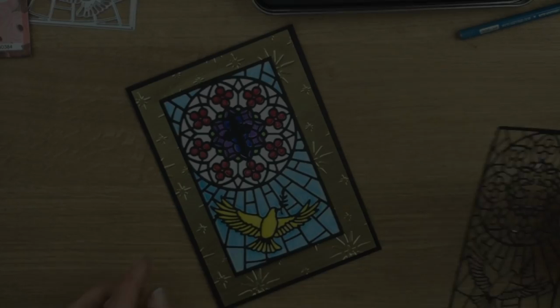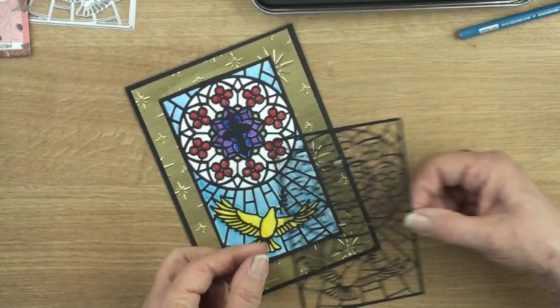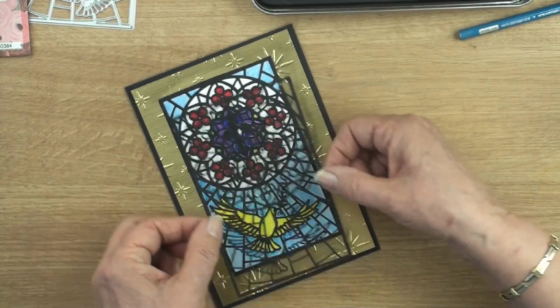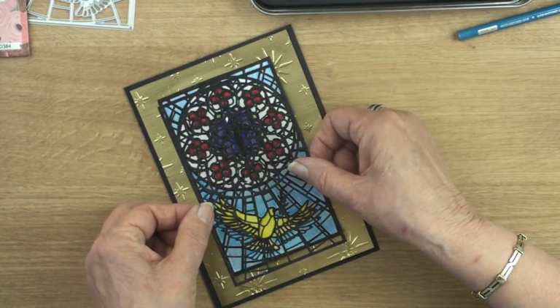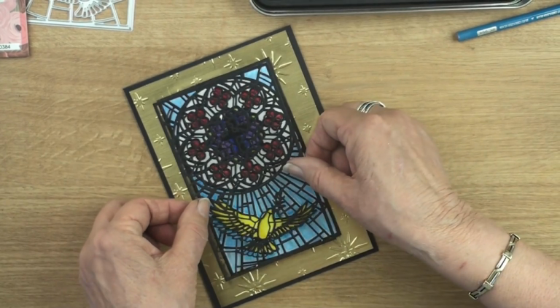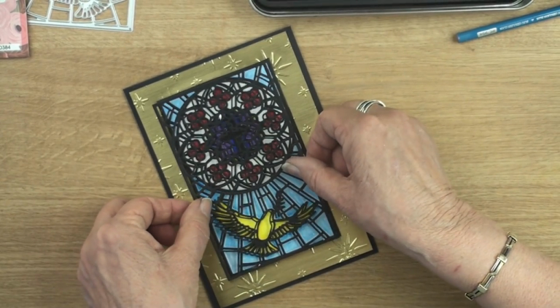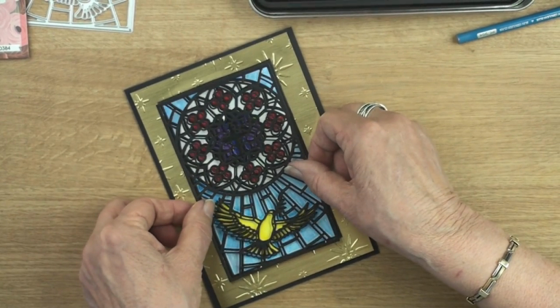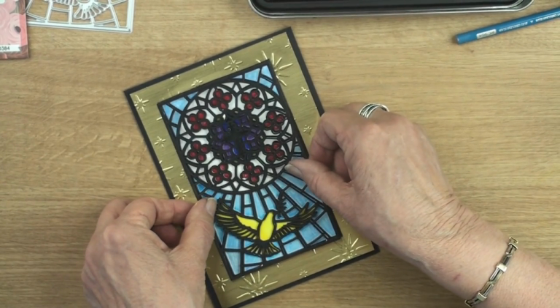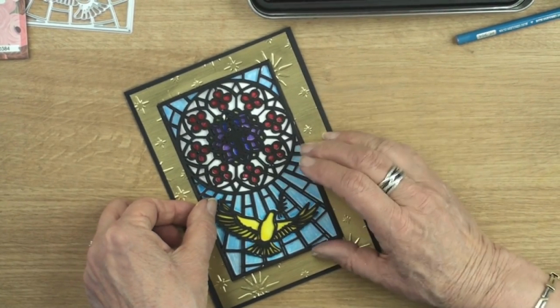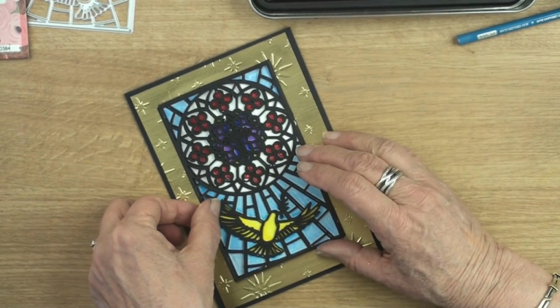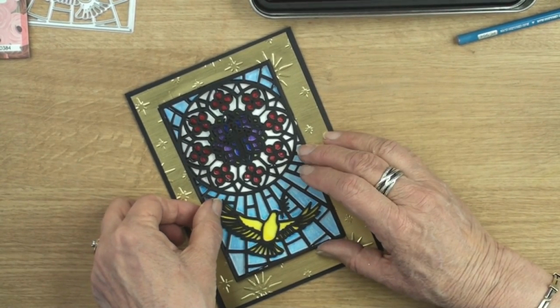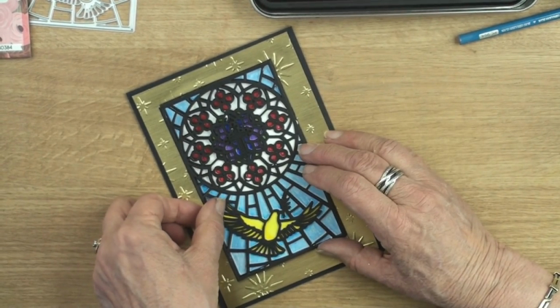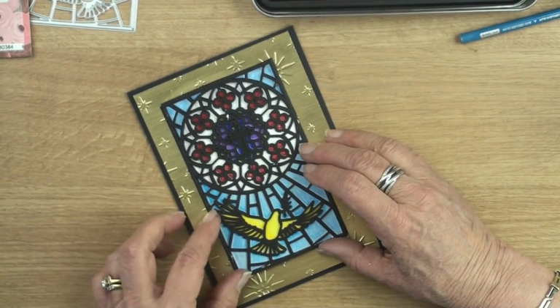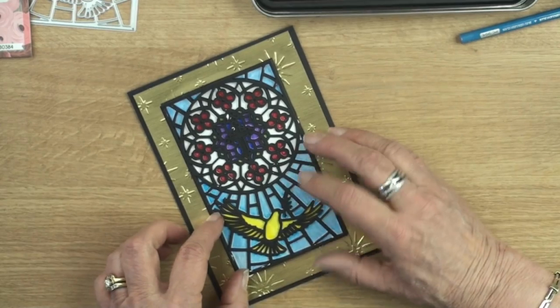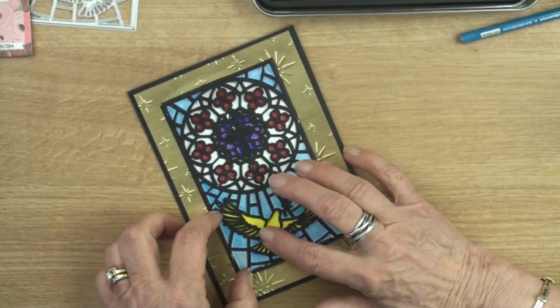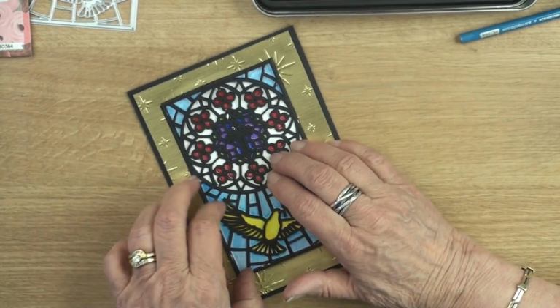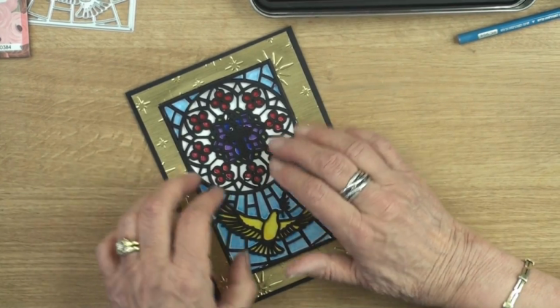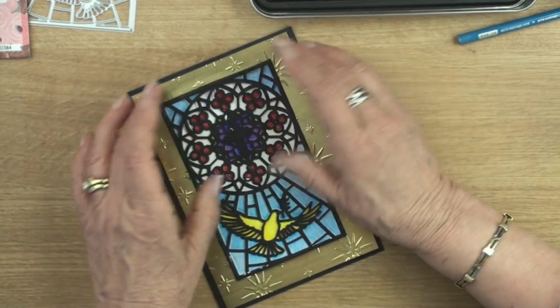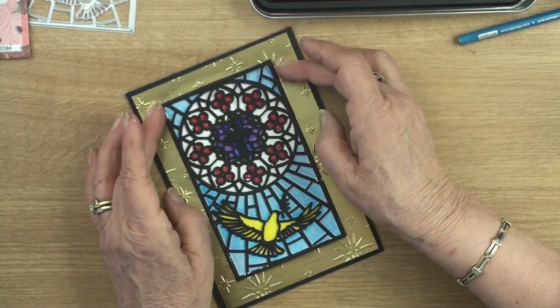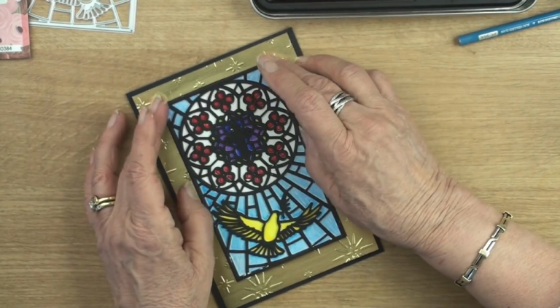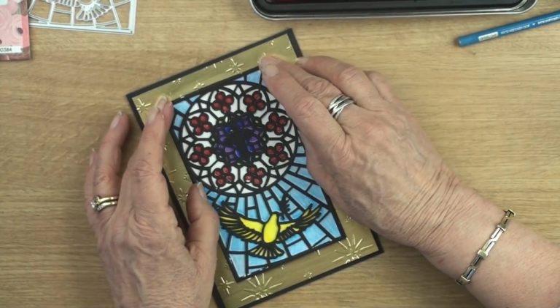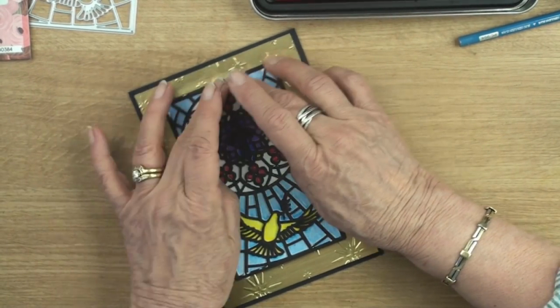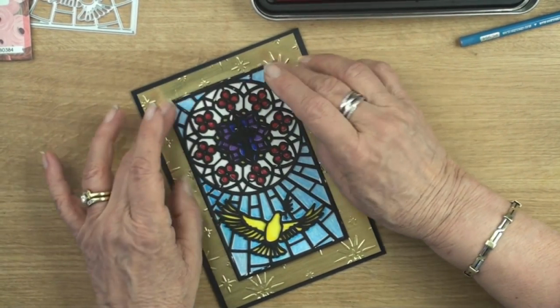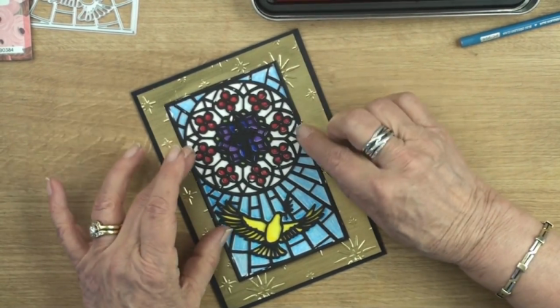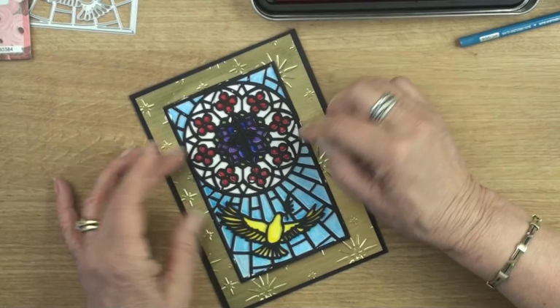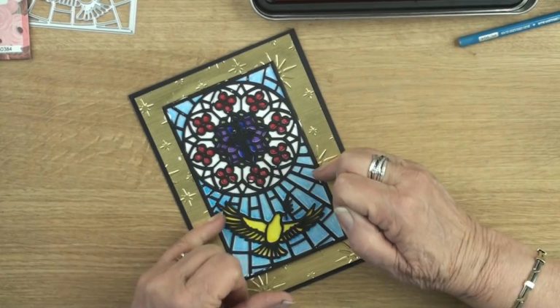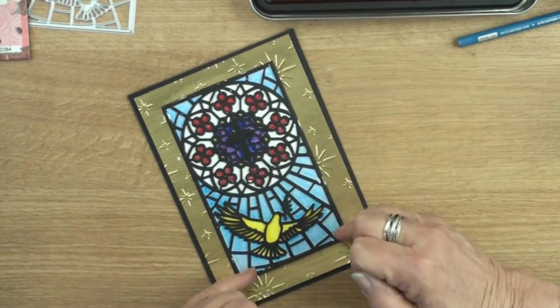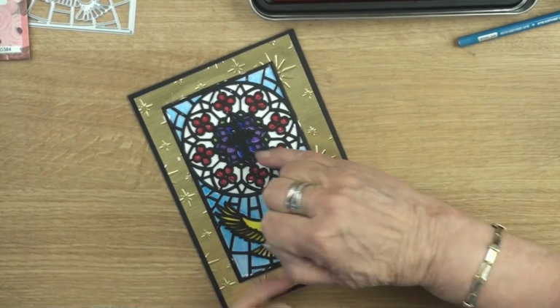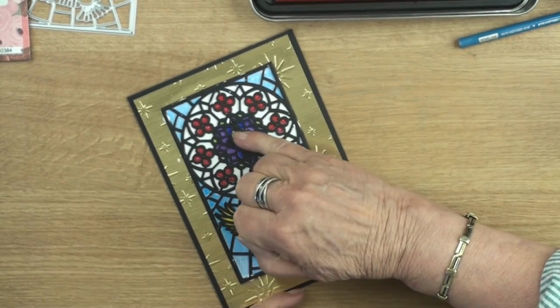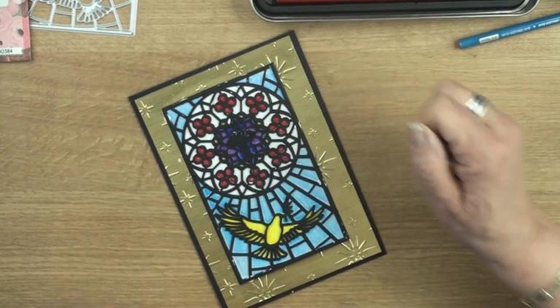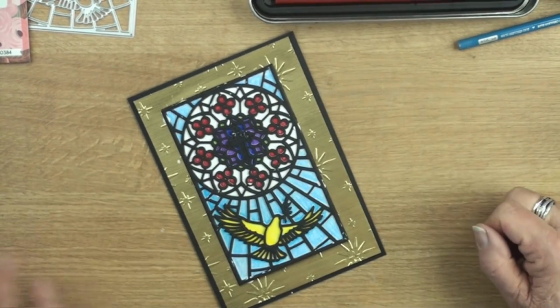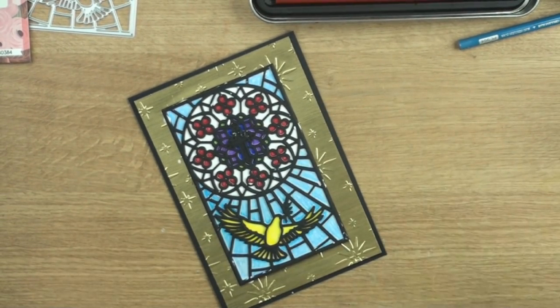Just to increase the depth onto this panel I'm adding another one on the top, marrying up the patterns as I go along. And I've kept the cross in the centre black.